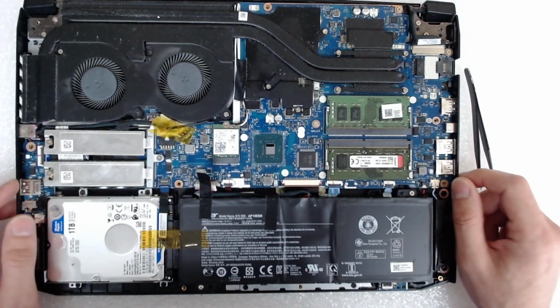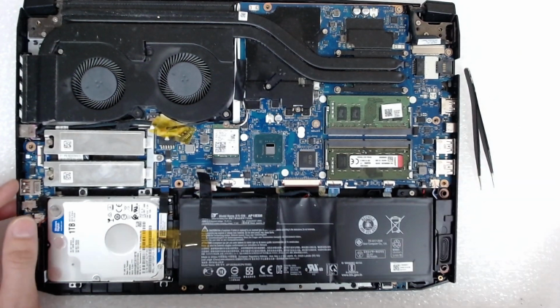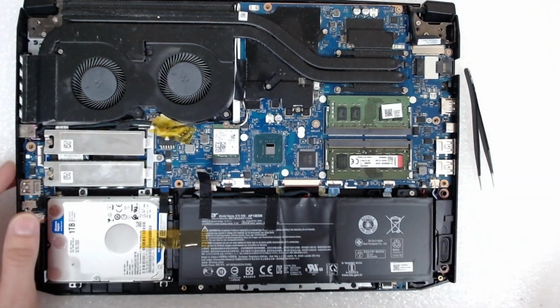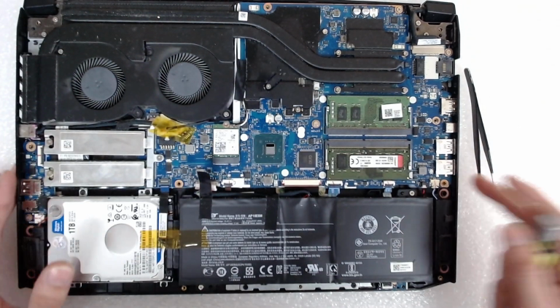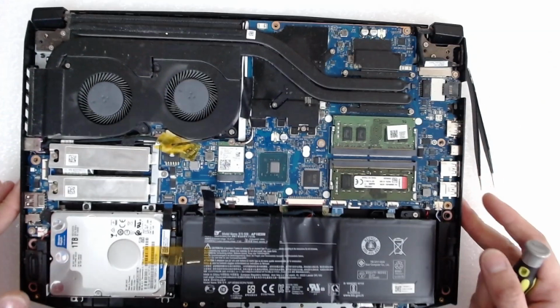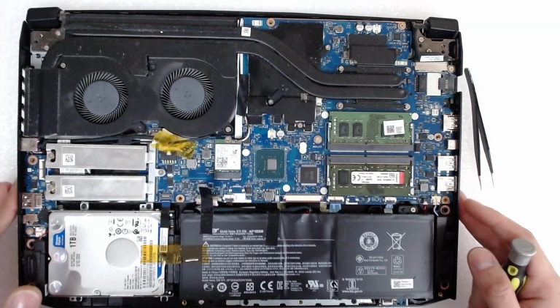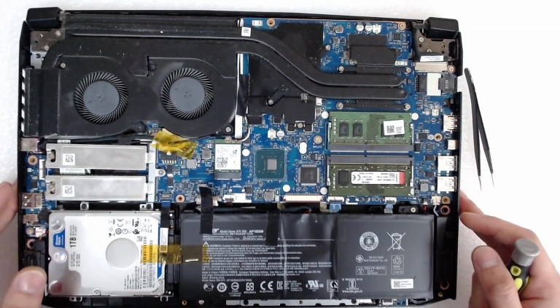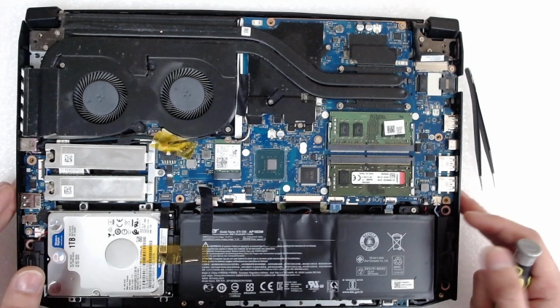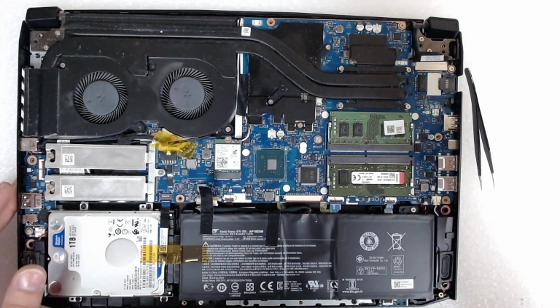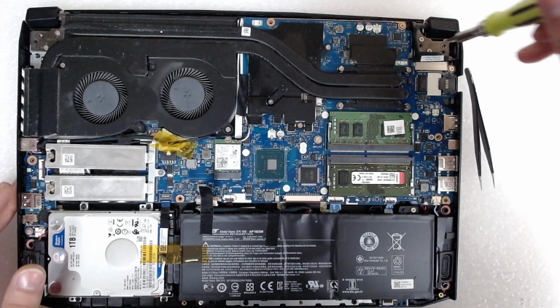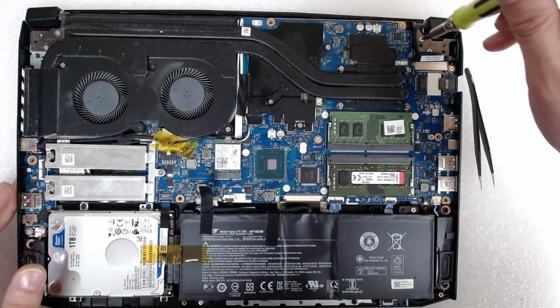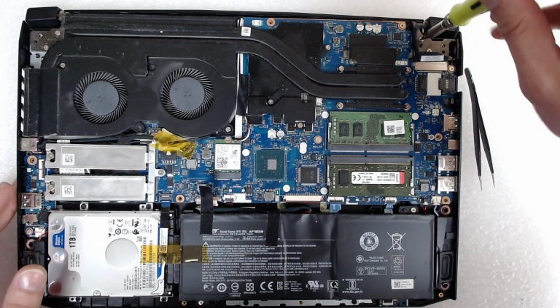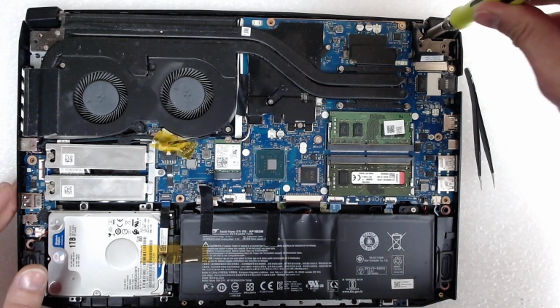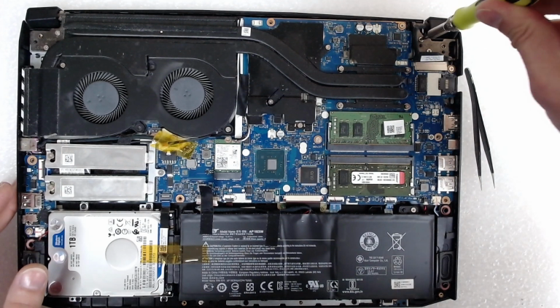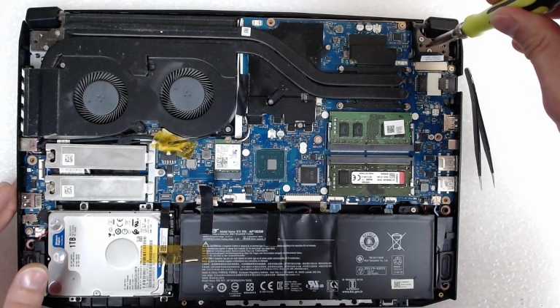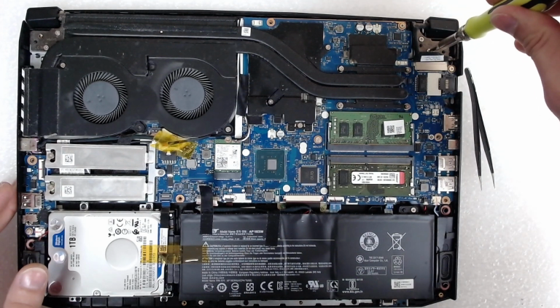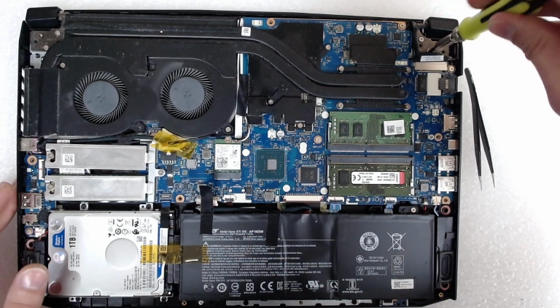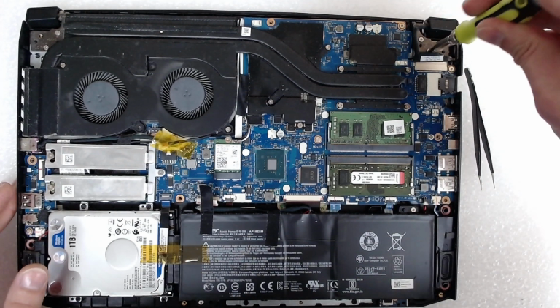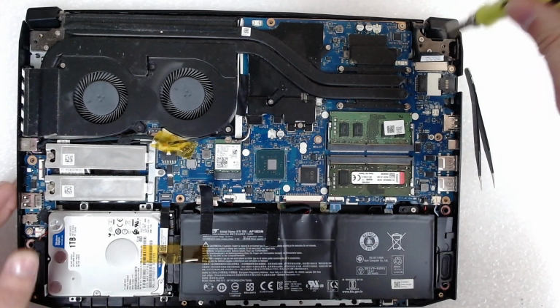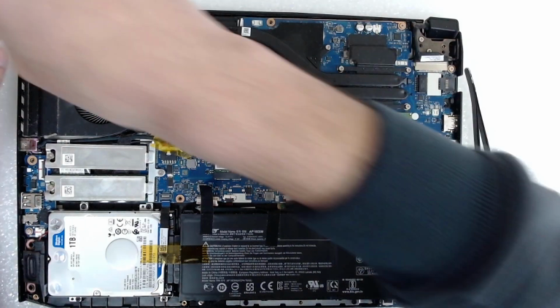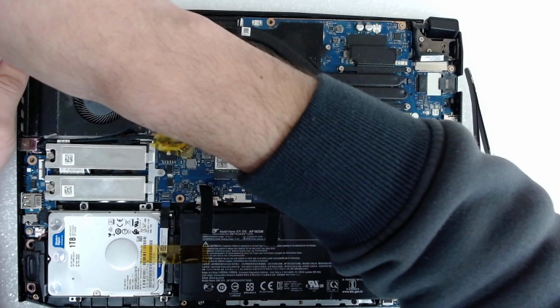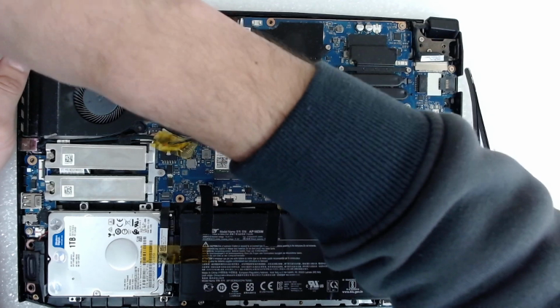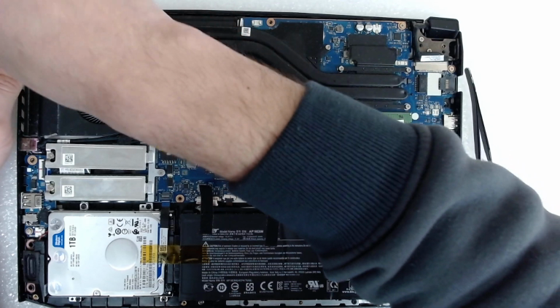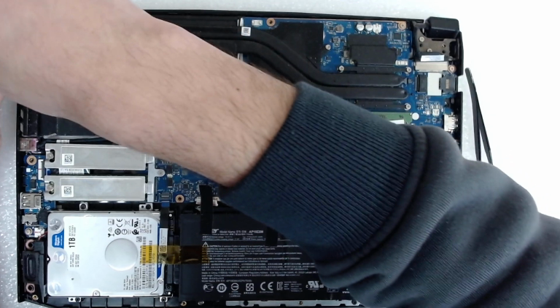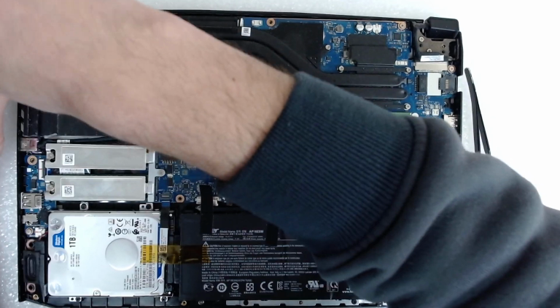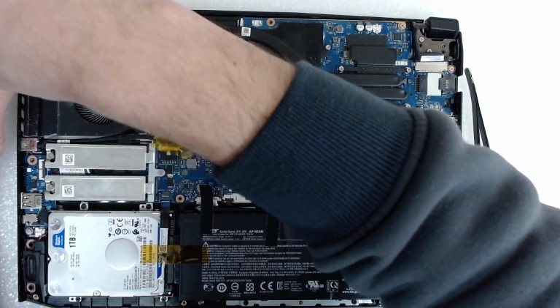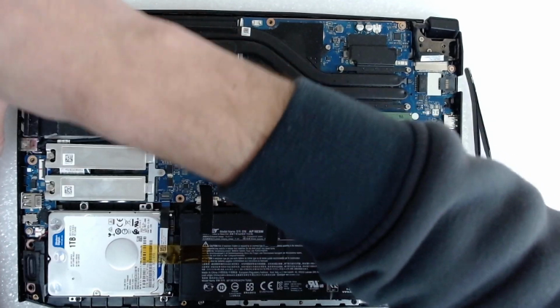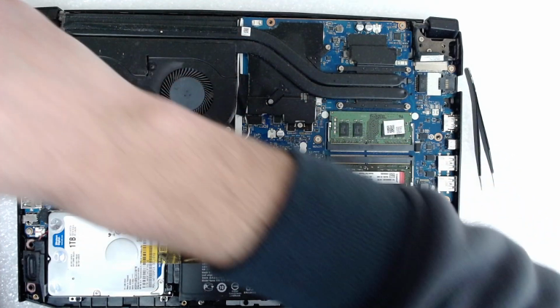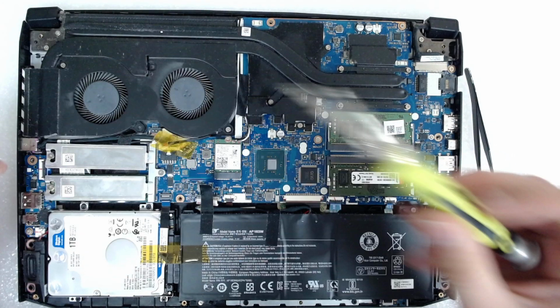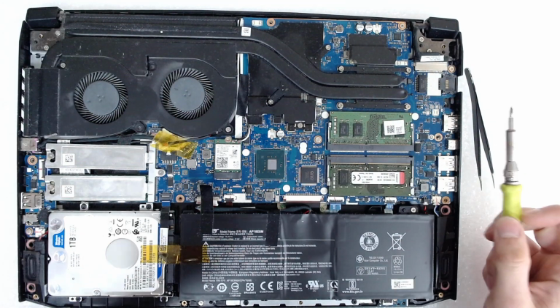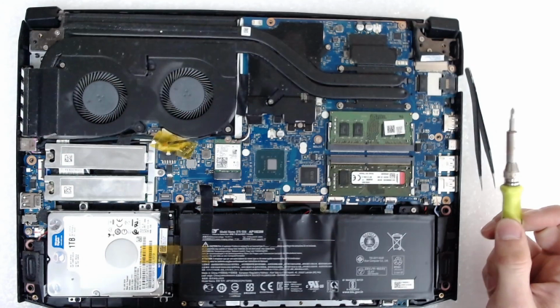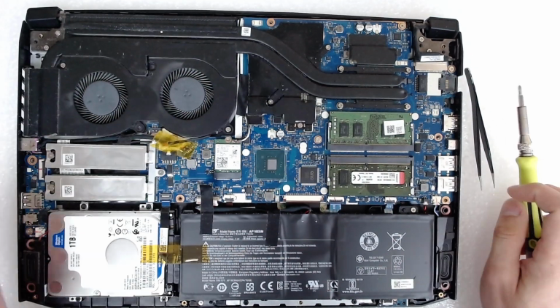Now the first thing that I always do — I always tighten the hinges, because with time they get loose and this can cause more problems.